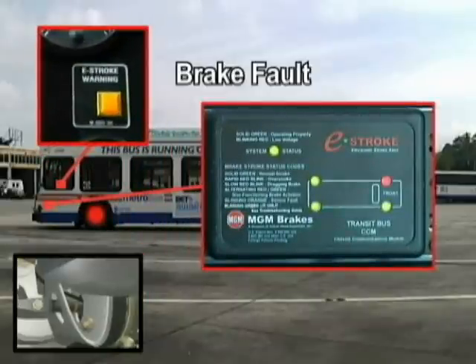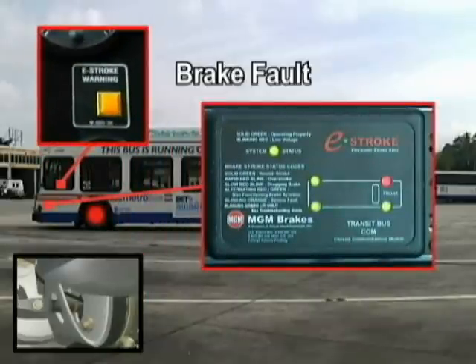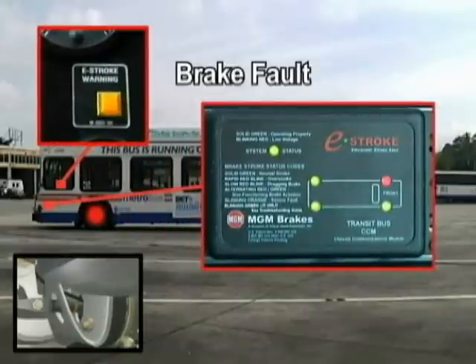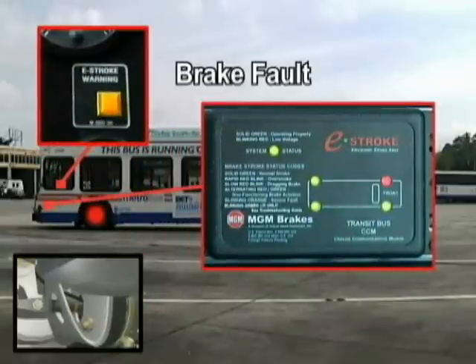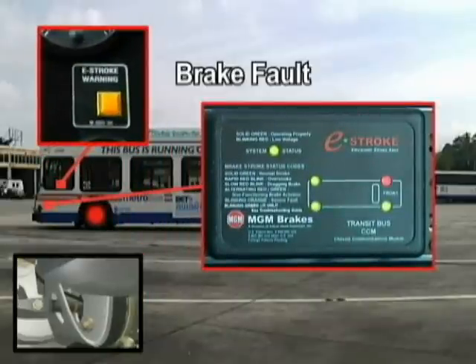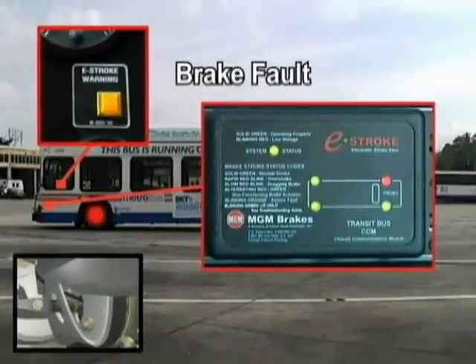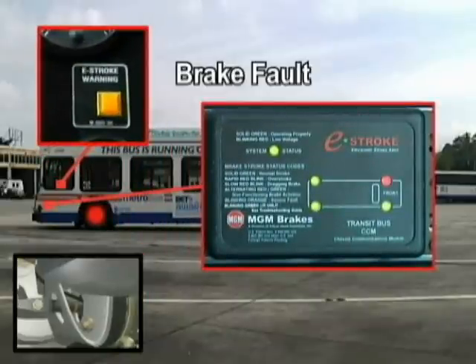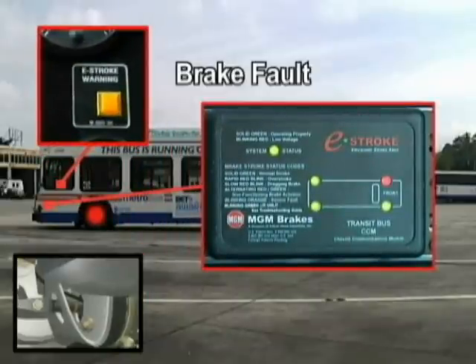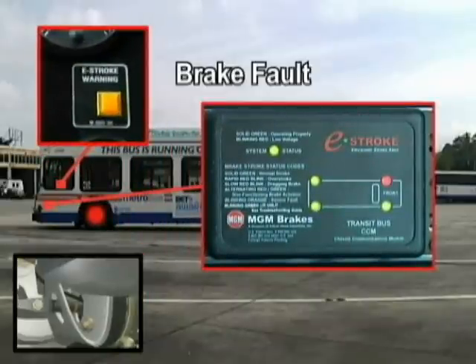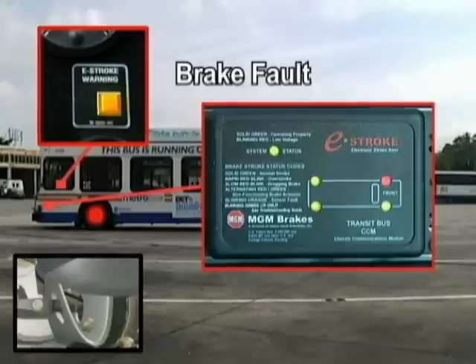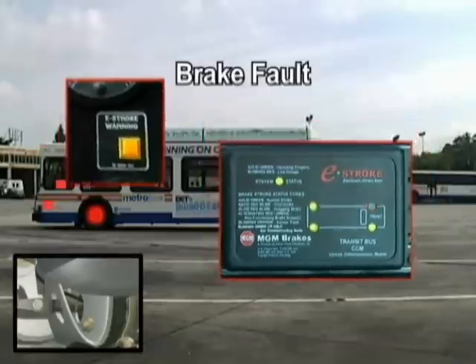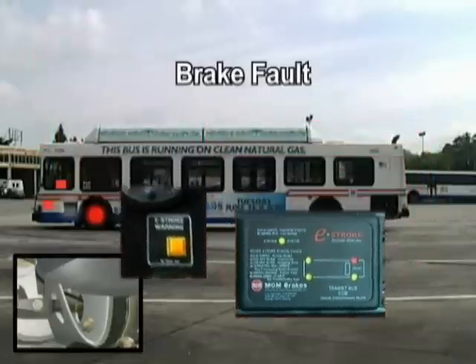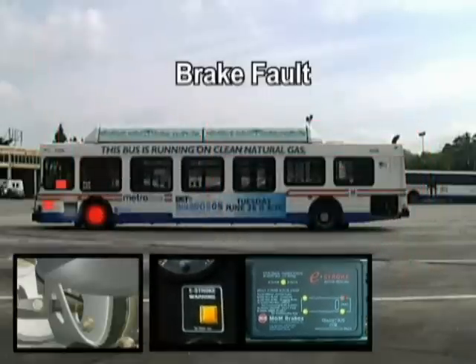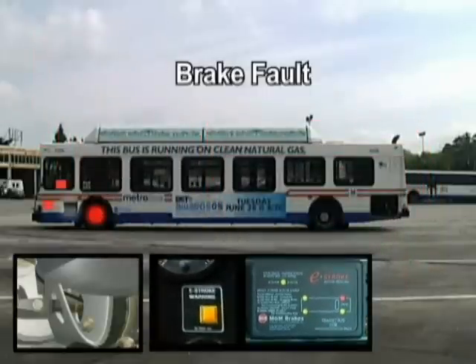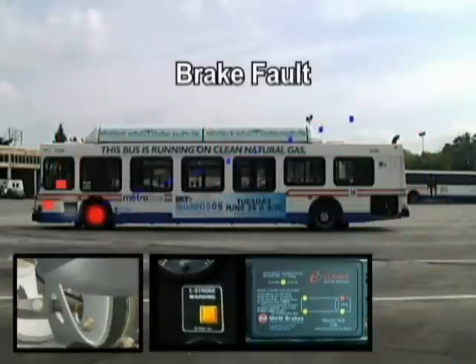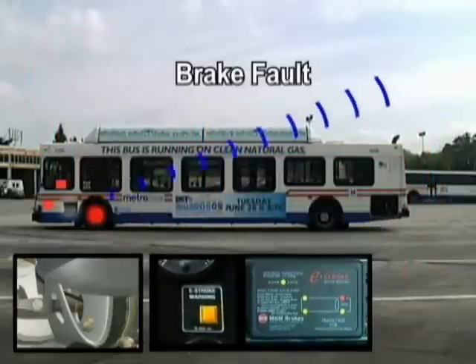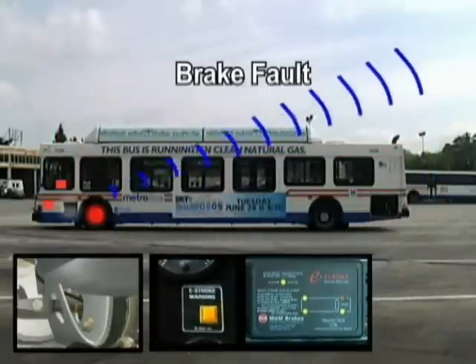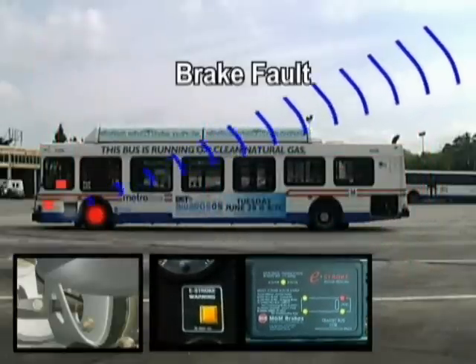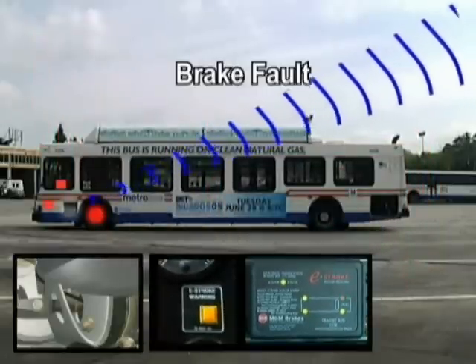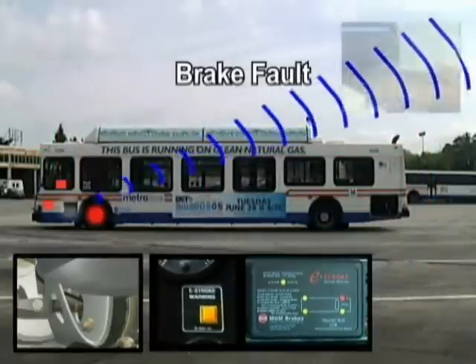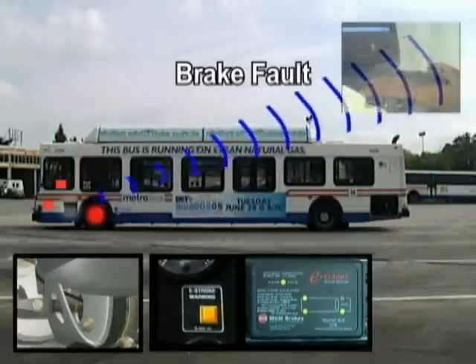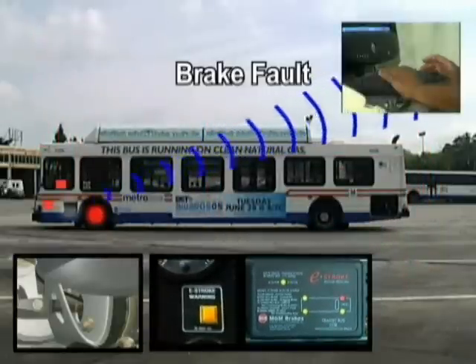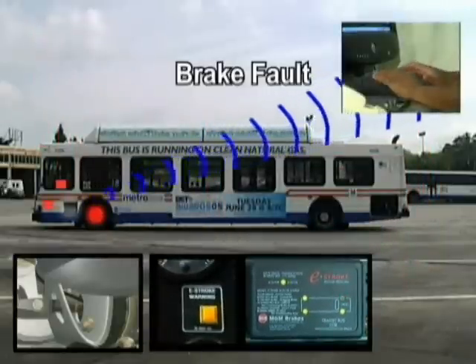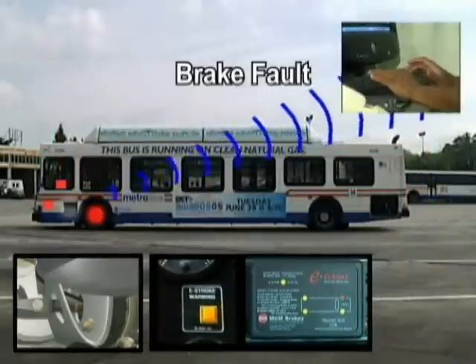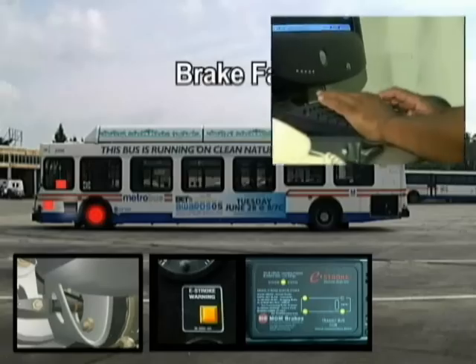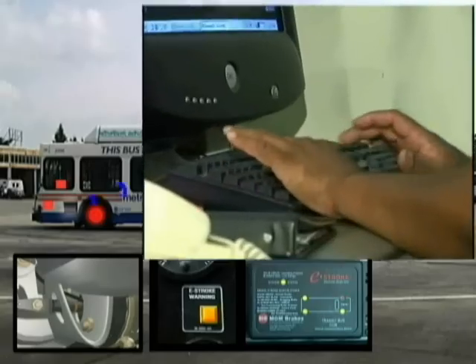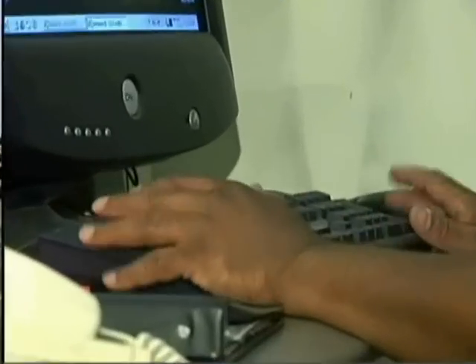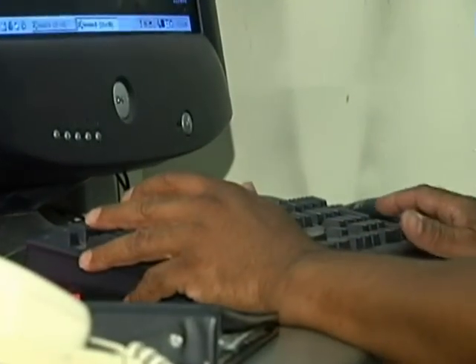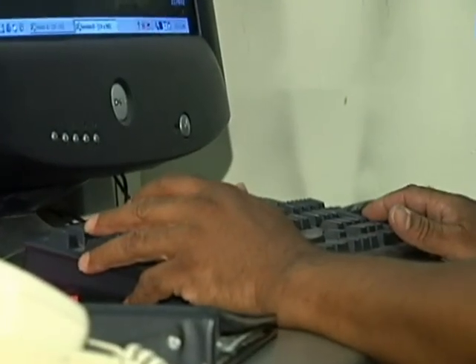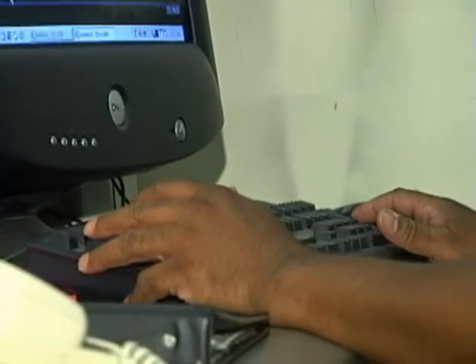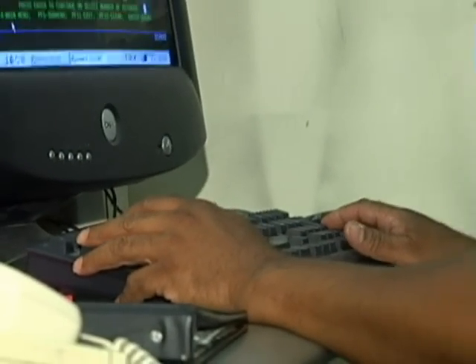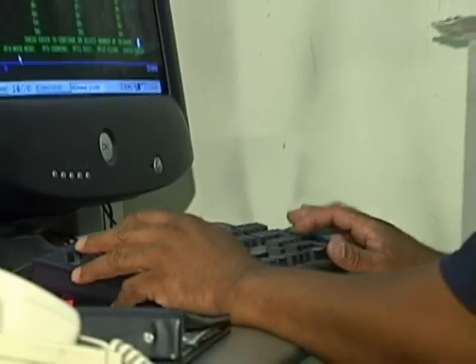Existing brake problem conditions can be diagnosed and instantly transmitted with today's wireless devices to fleet maintenance software programs designed to optimize valuable technician time.